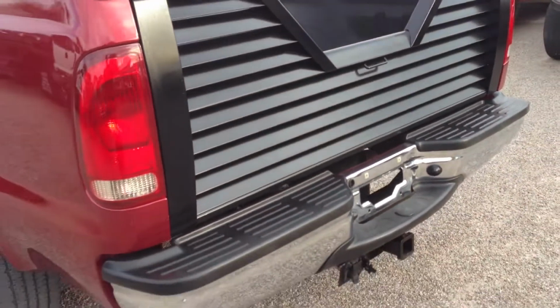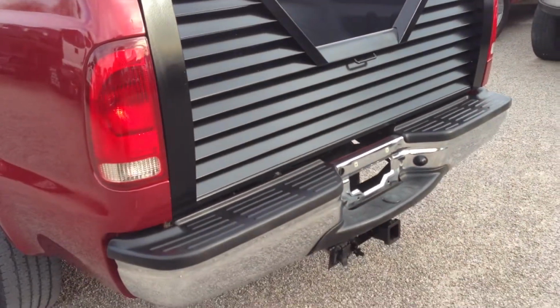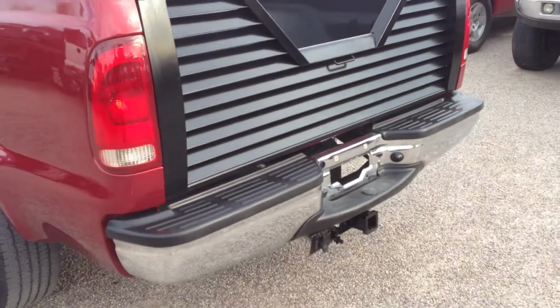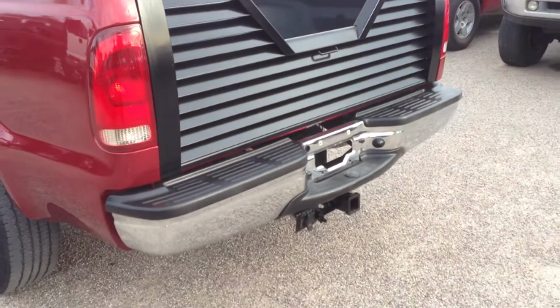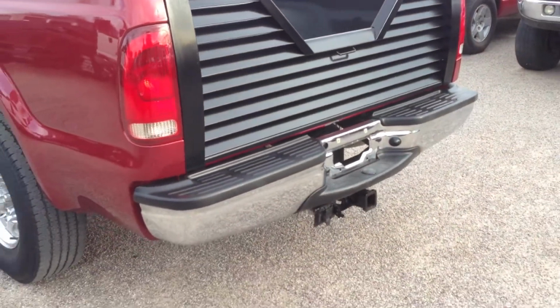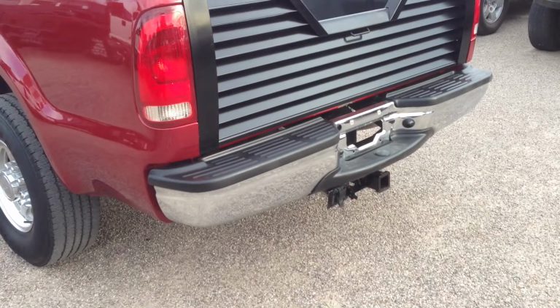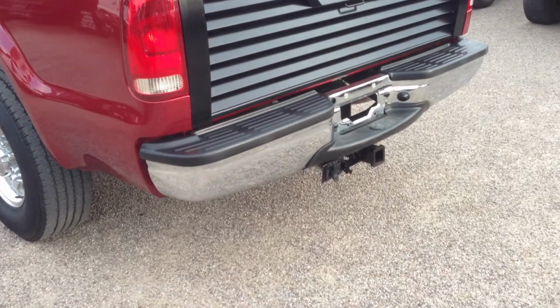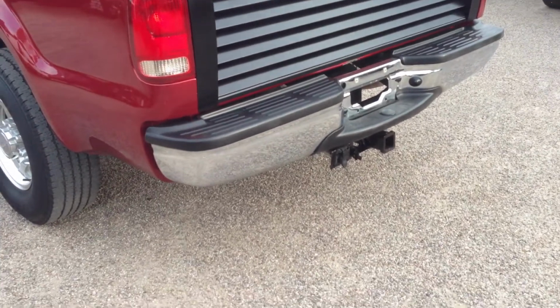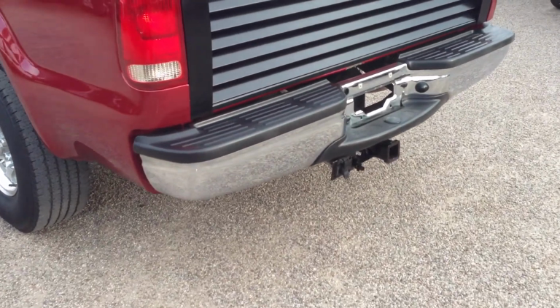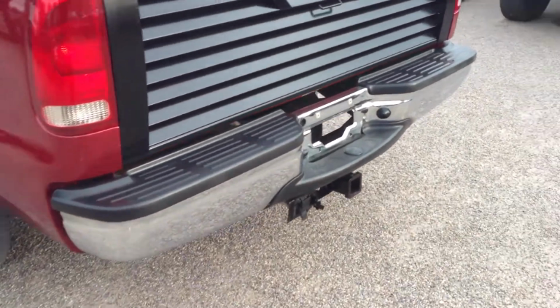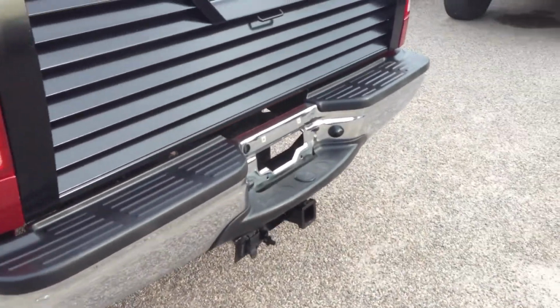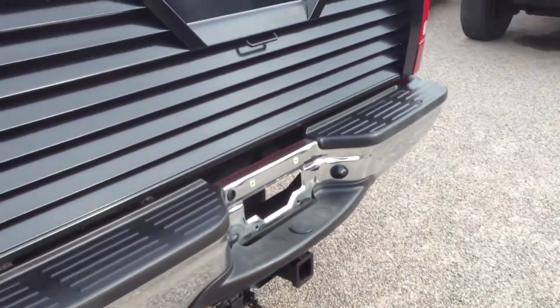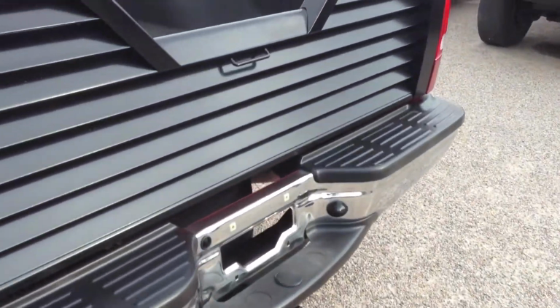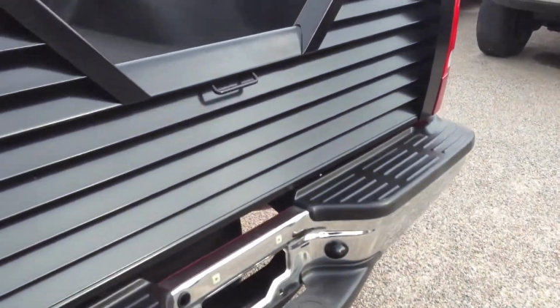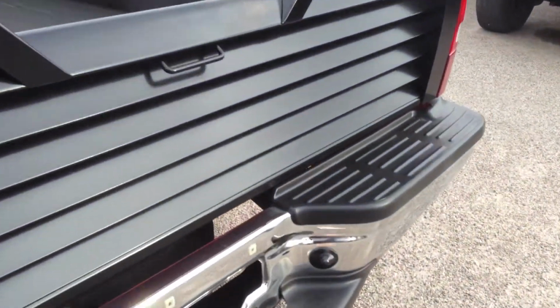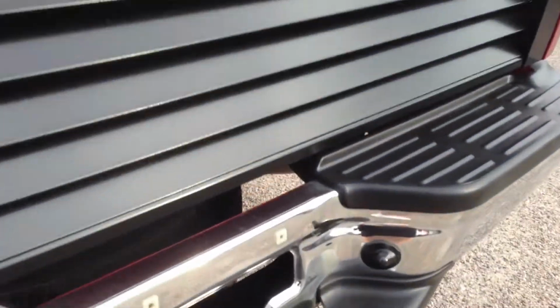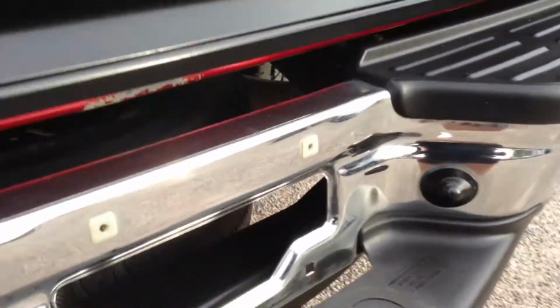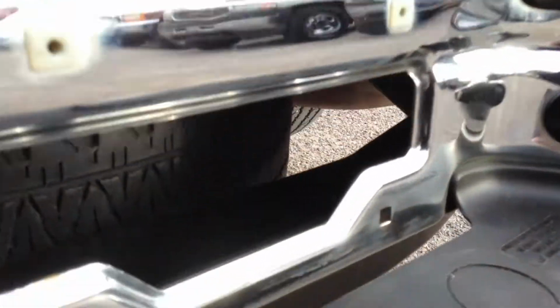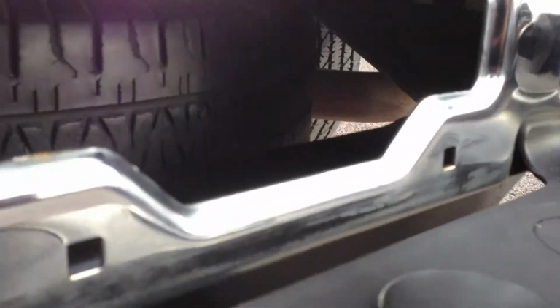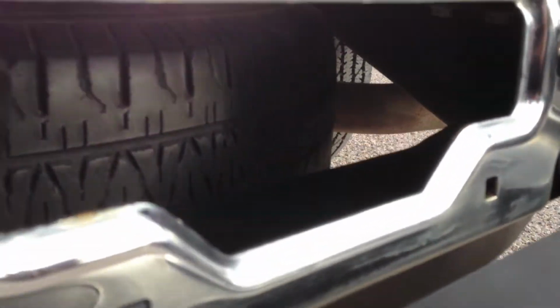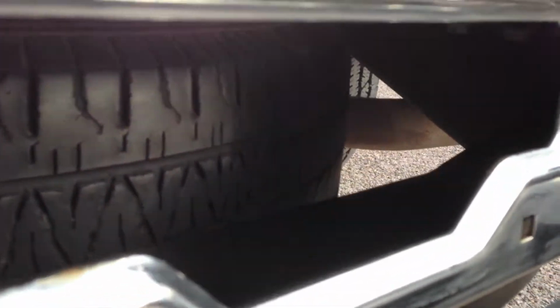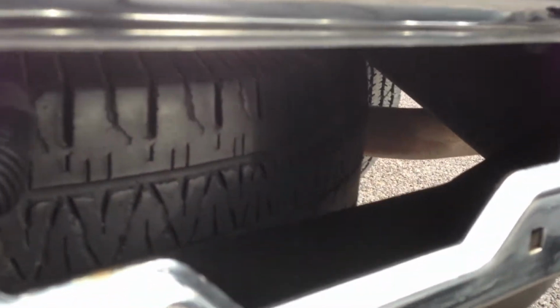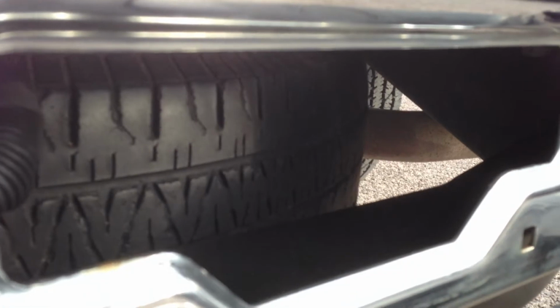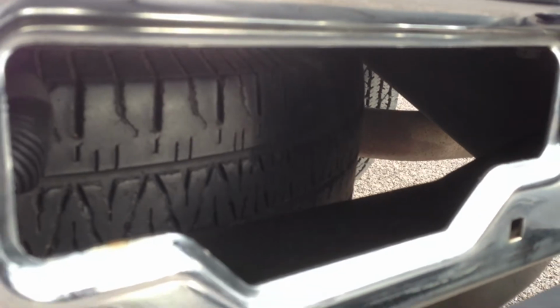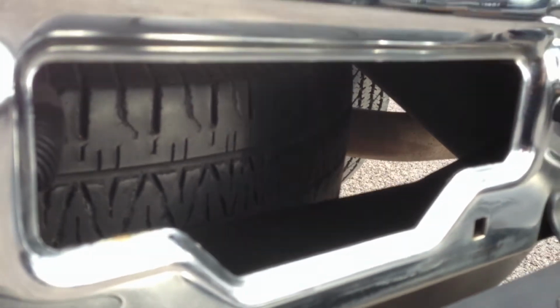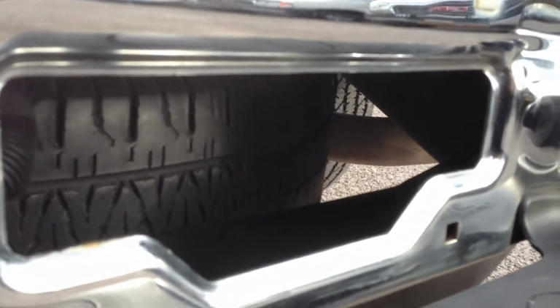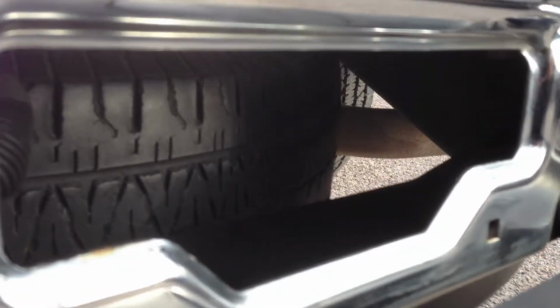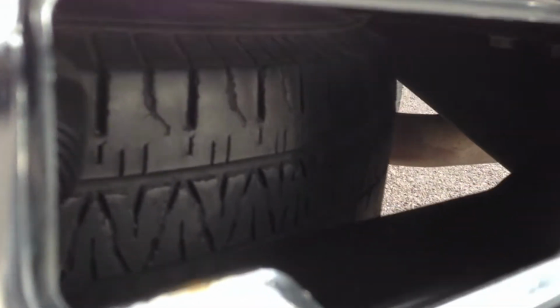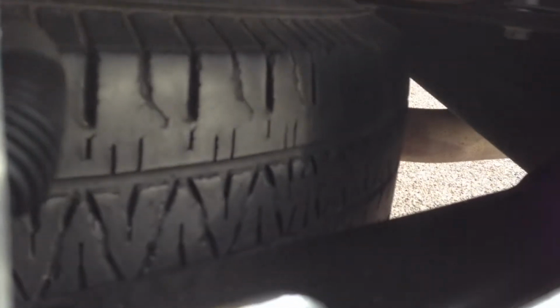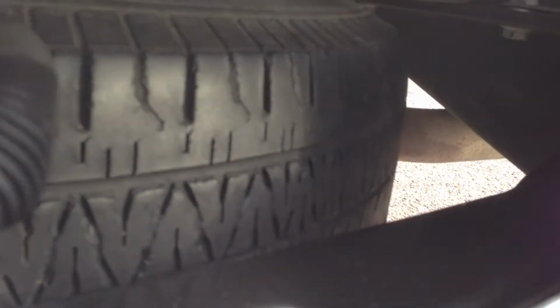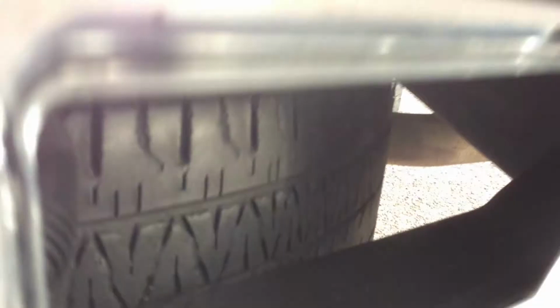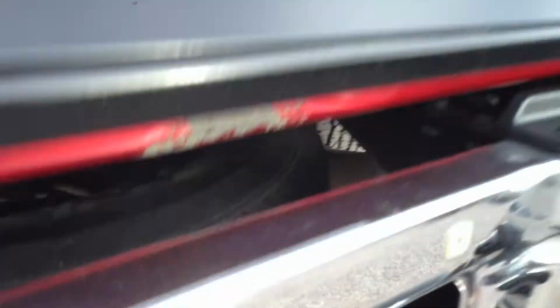It doesn't have a fifth wheel hitch, so there'd be no reason to have a looper tailgate unless it was stolen. So we bought that — it's brand new from us. There's a spare, but that's not a brand new spare. It's pretty low on tread.